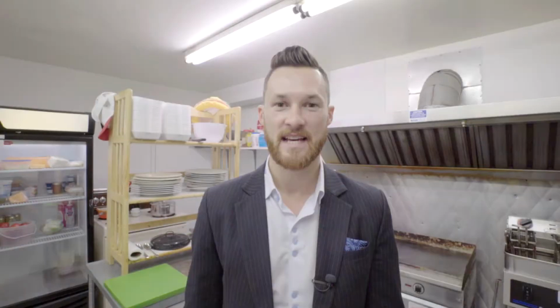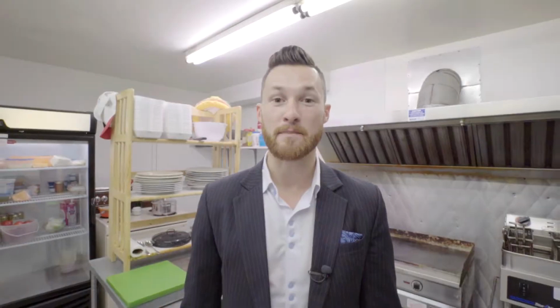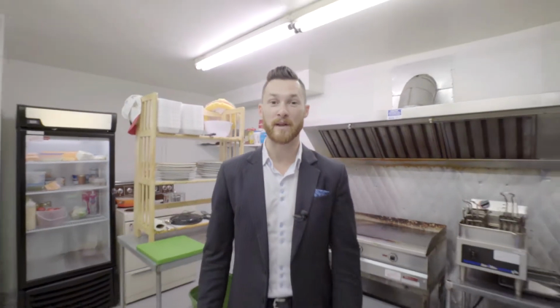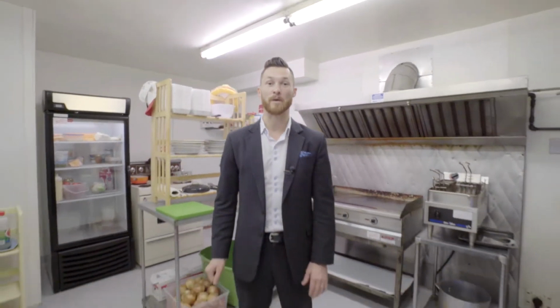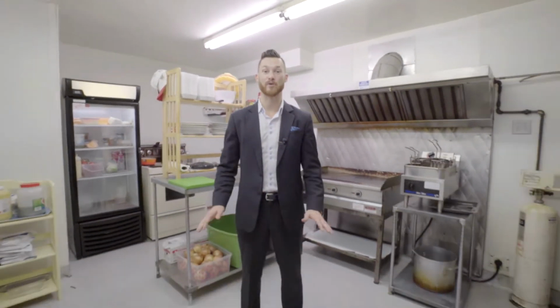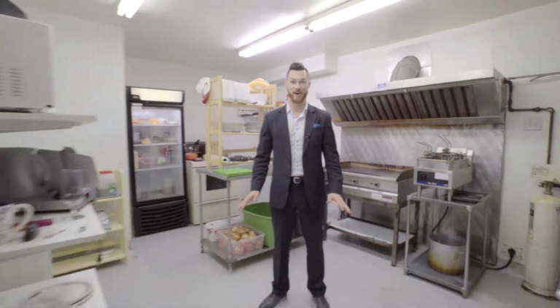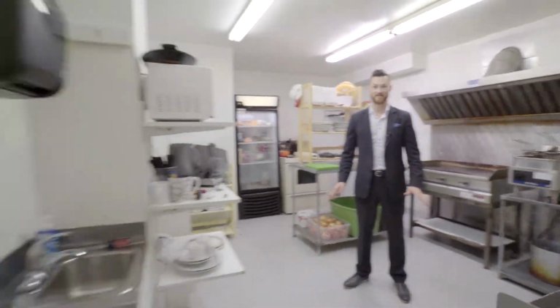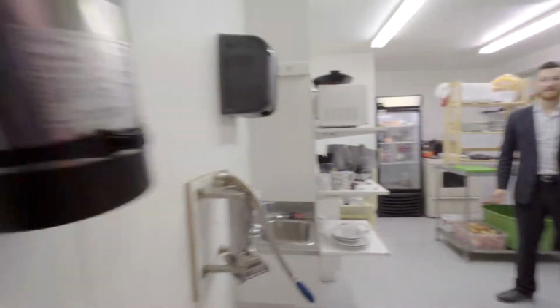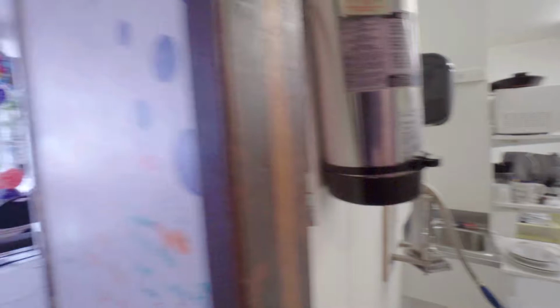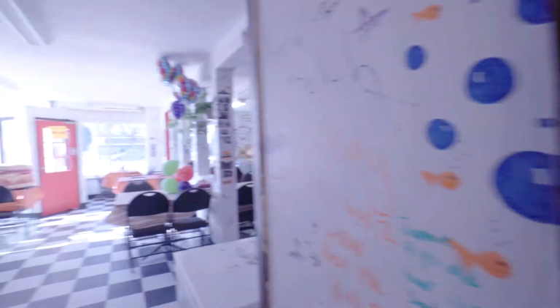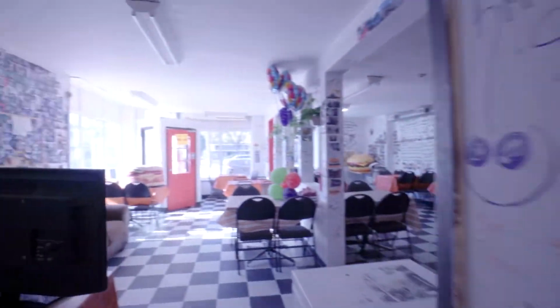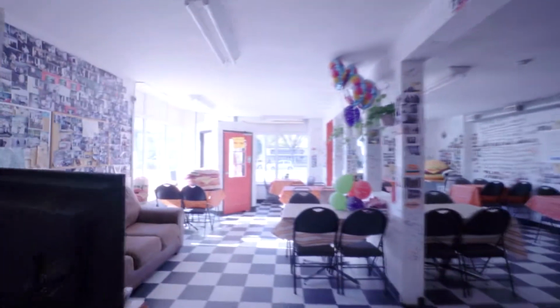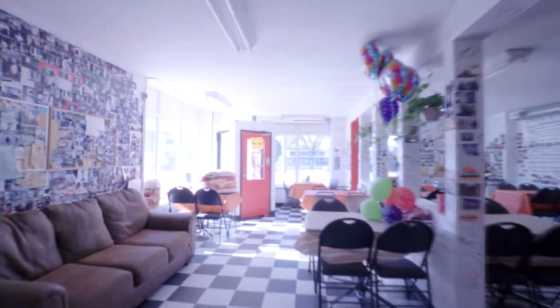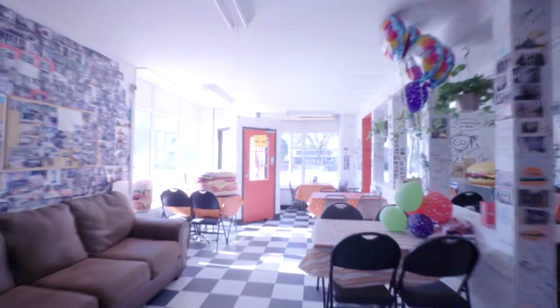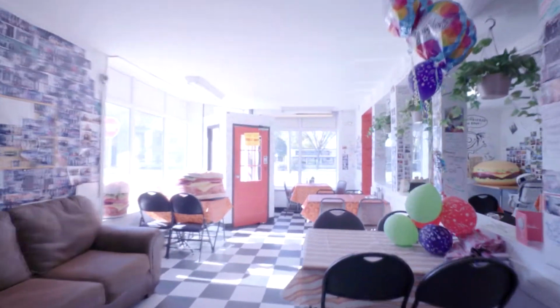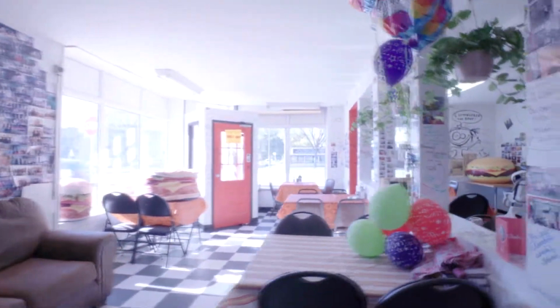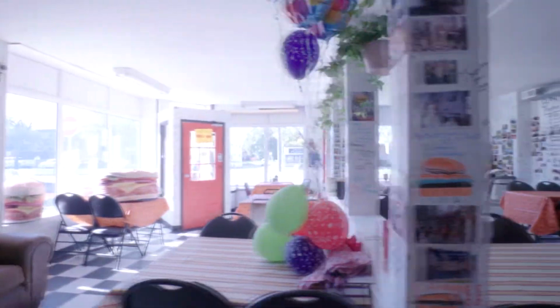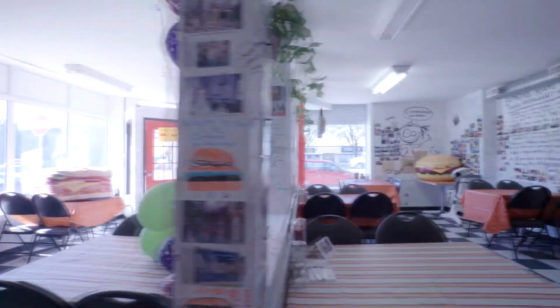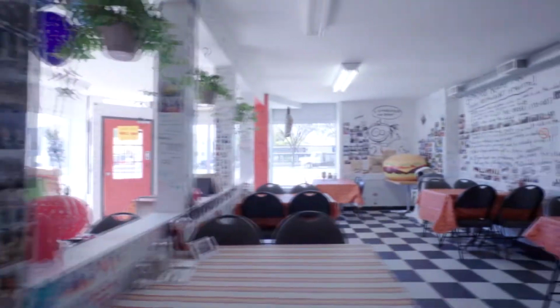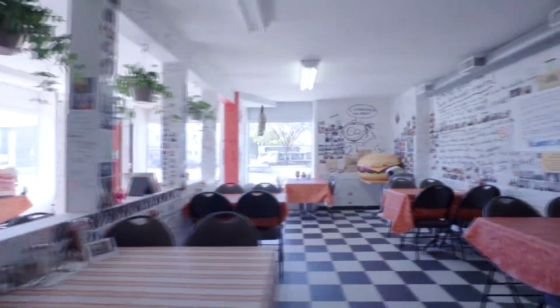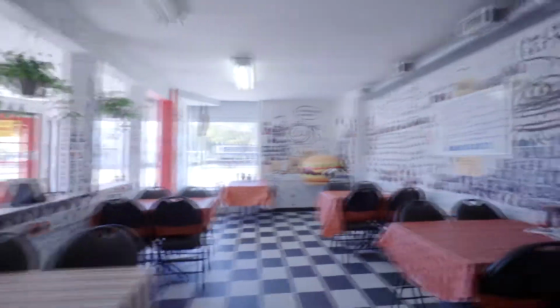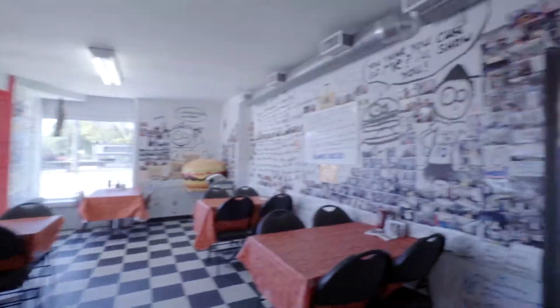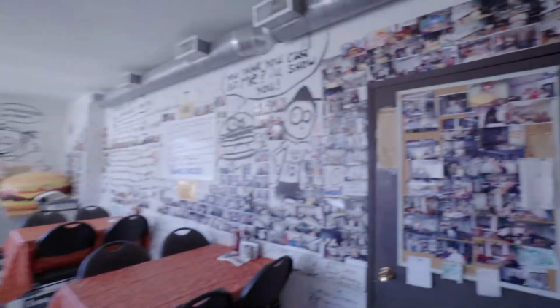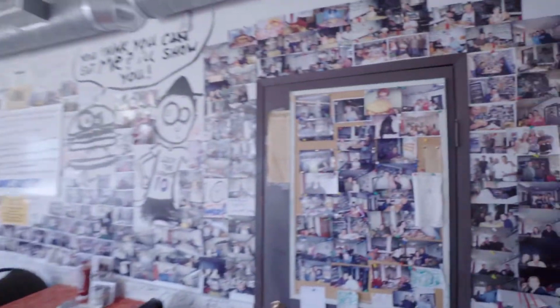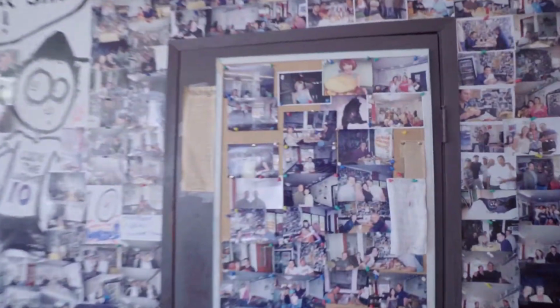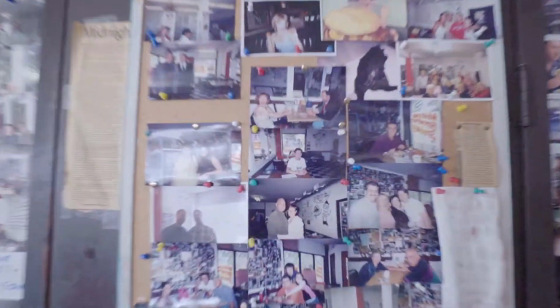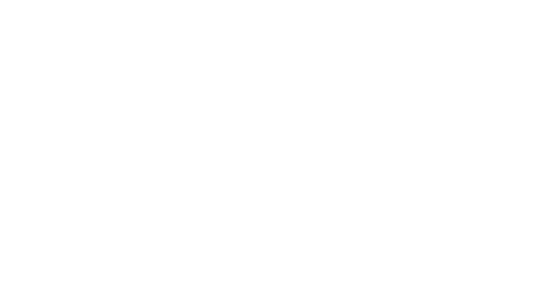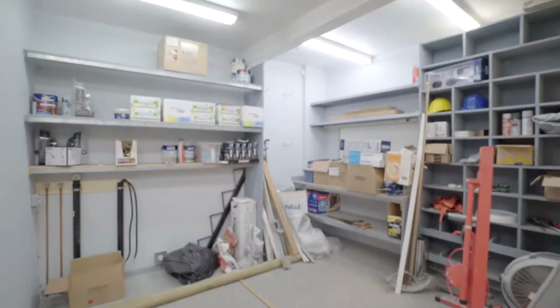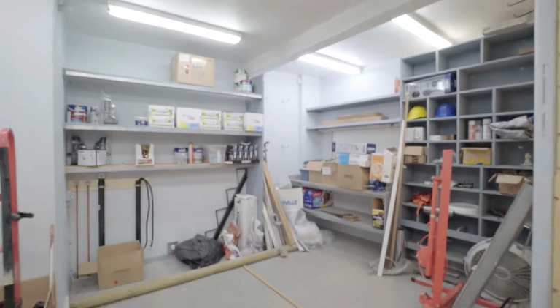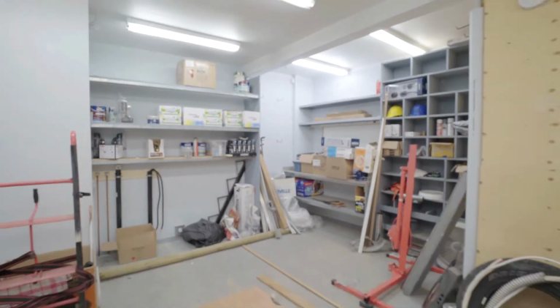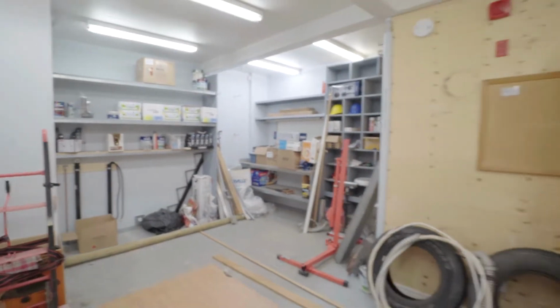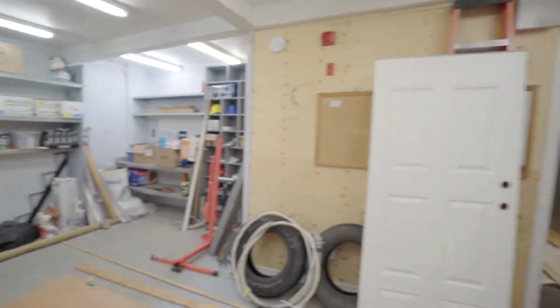This is the perfect place to open up your own restaurant. The commercial unit right next door can be open for expansion. Plus, your tenants upstairs can help cover the bills.